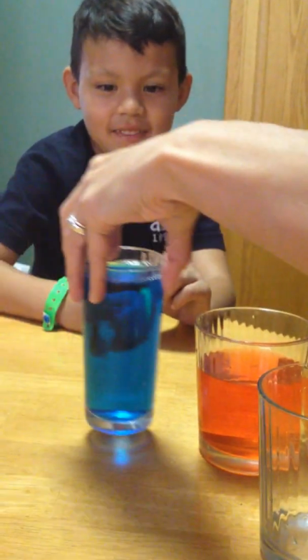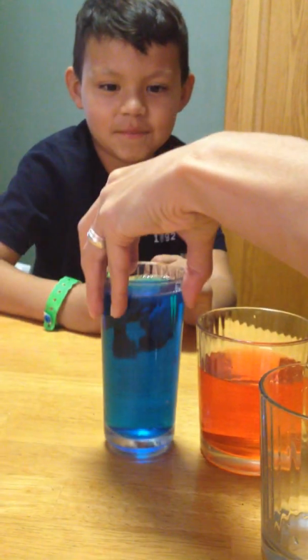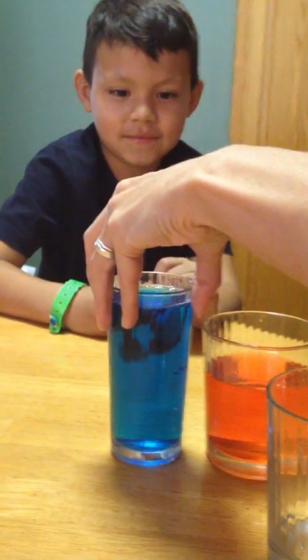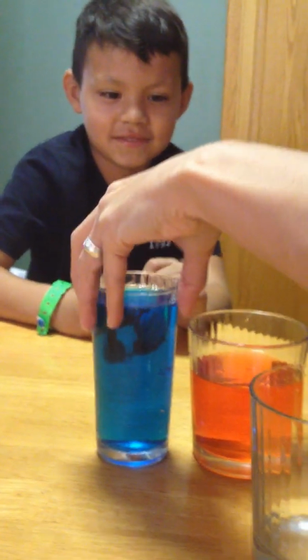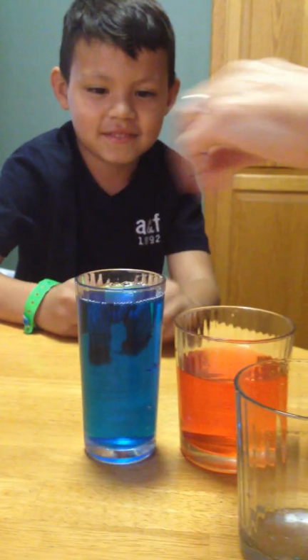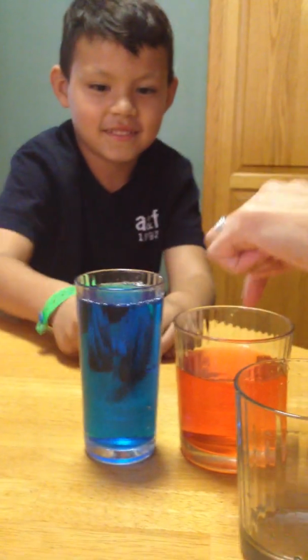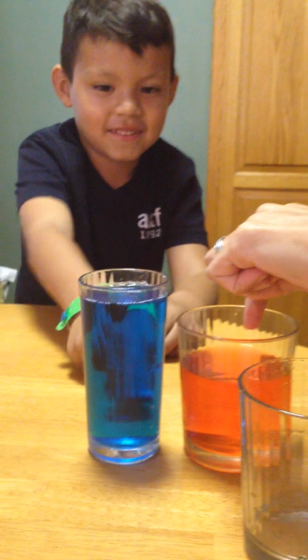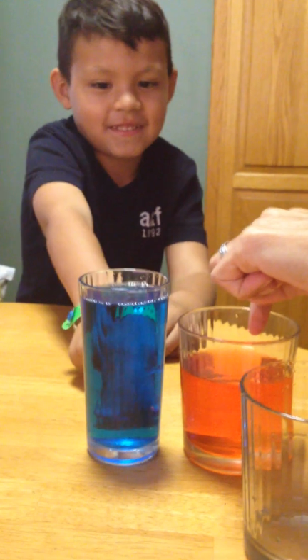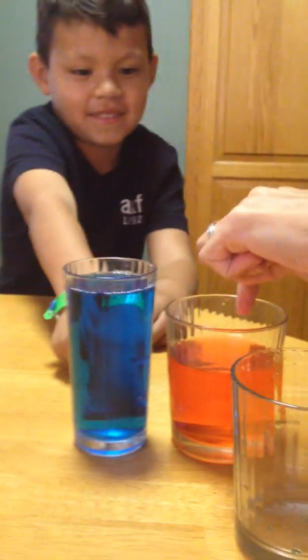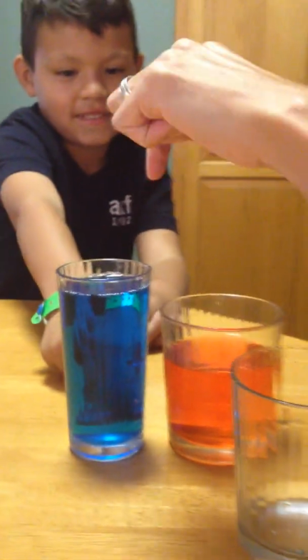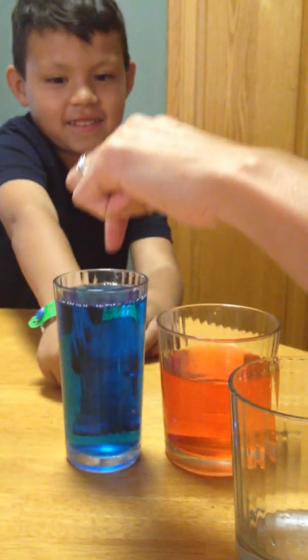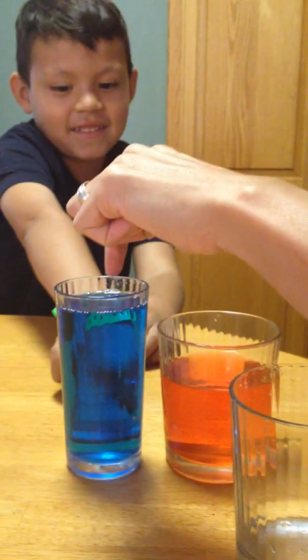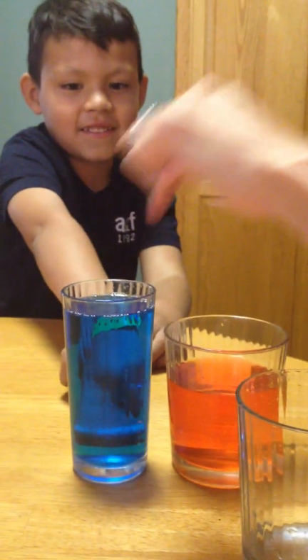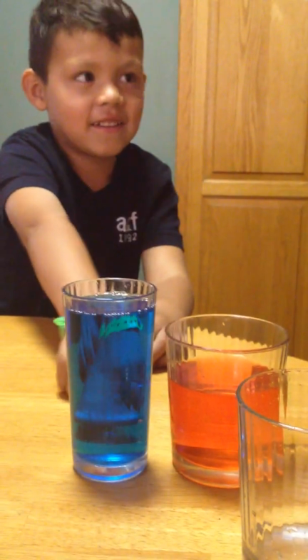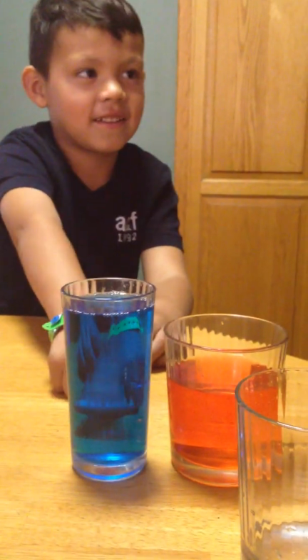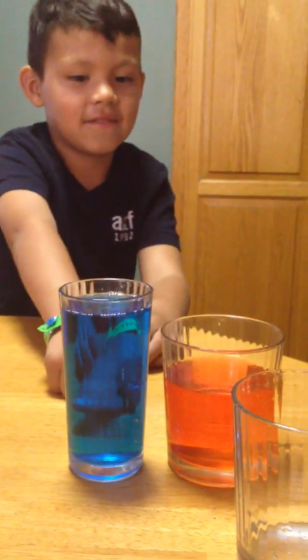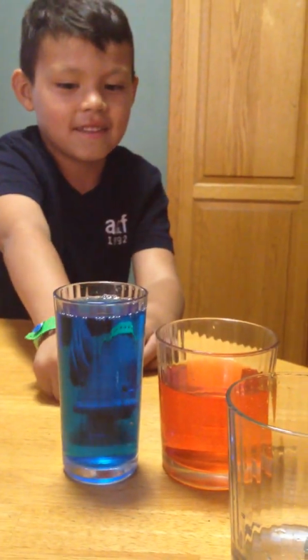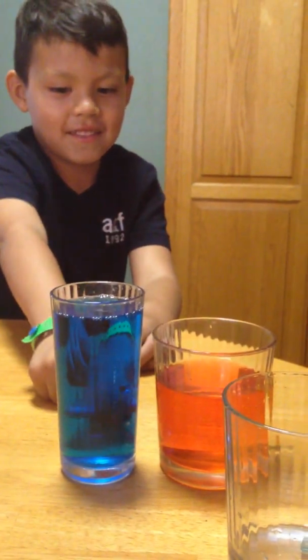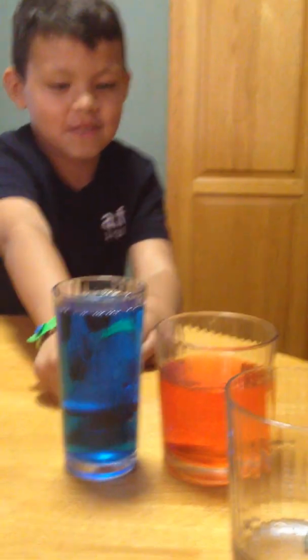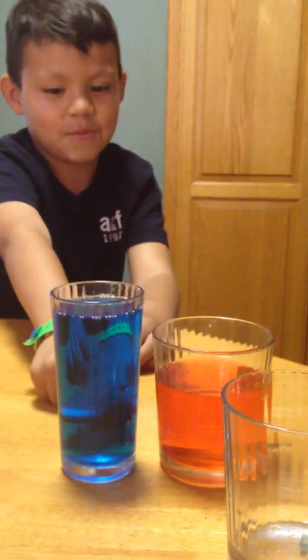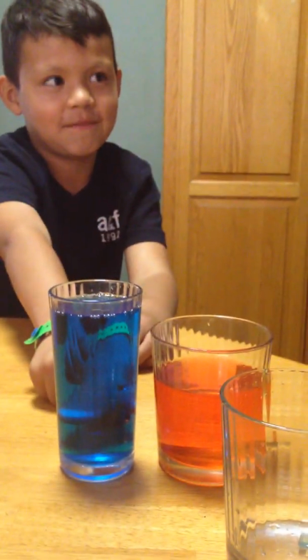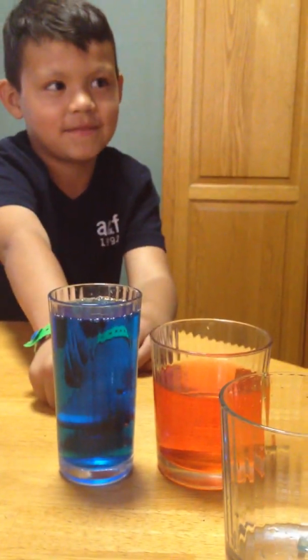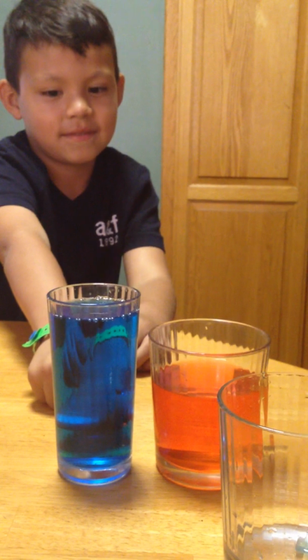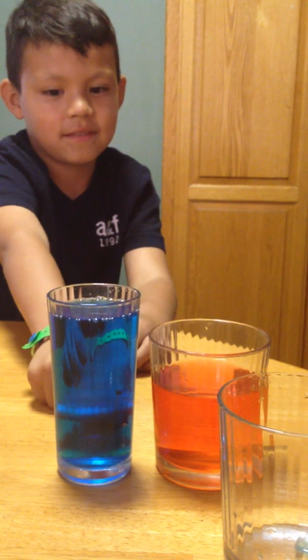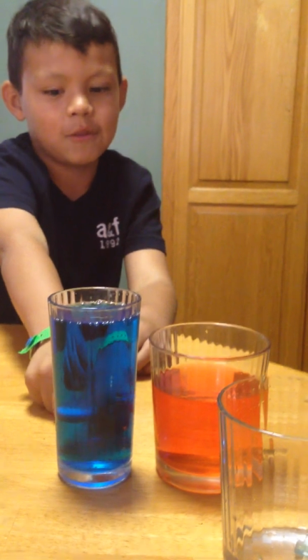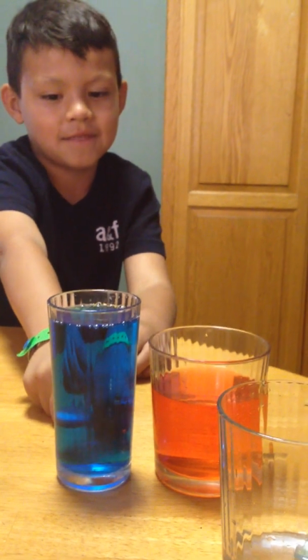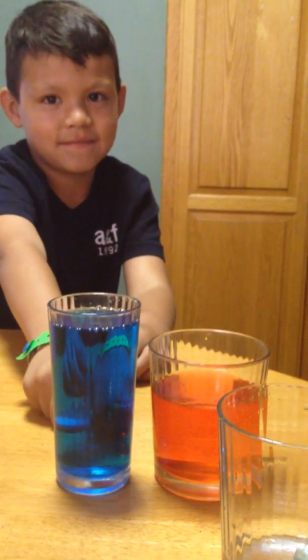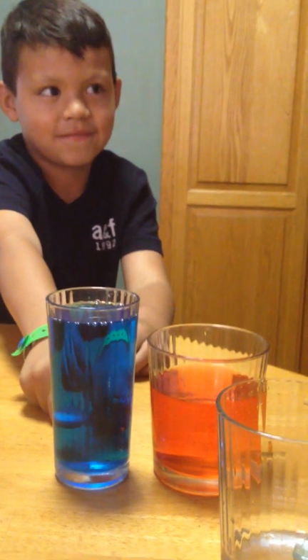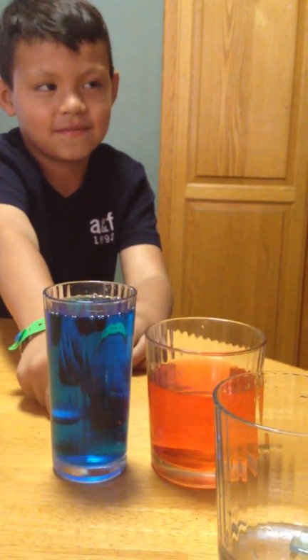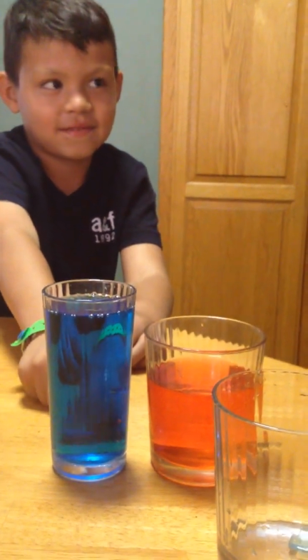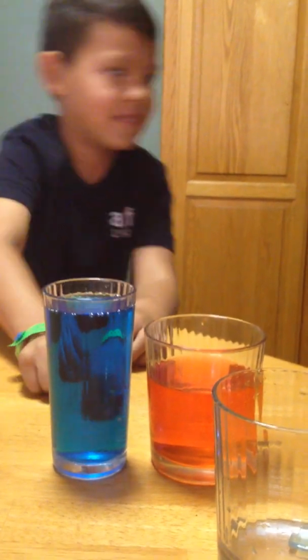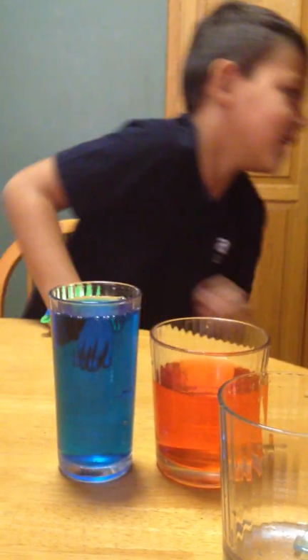Now look at them. Does this one have more? Does this one have more? Or are they the same? This one has more. Which one has more? The blue one. Okay. Thank you, Albert.